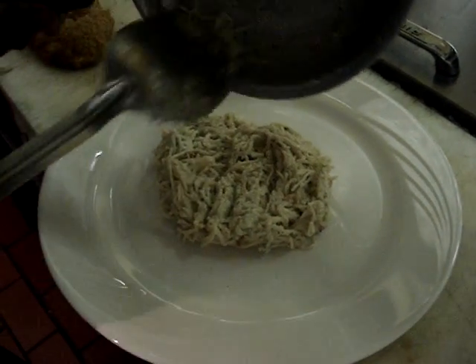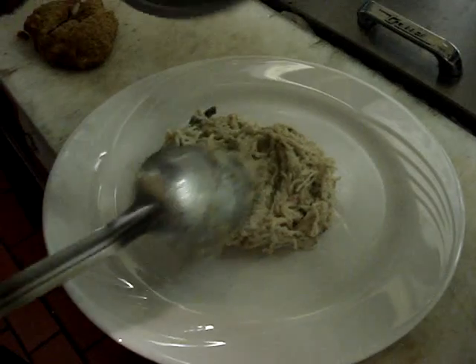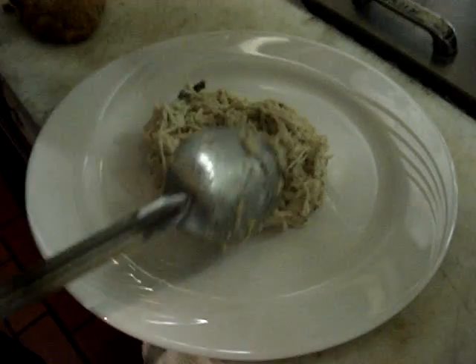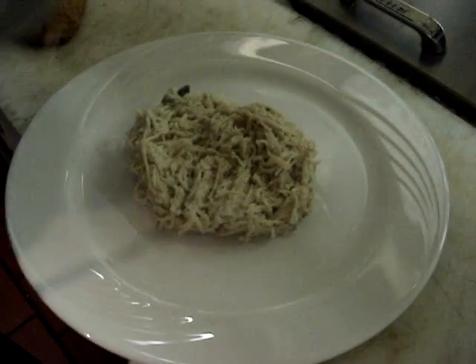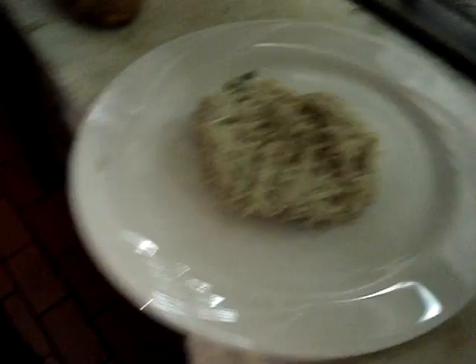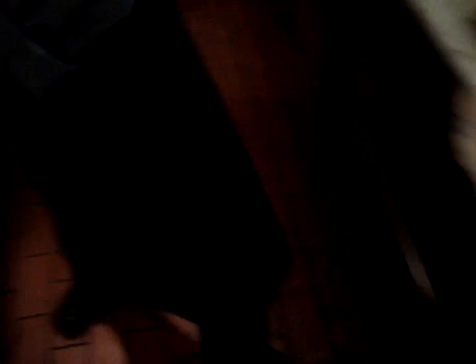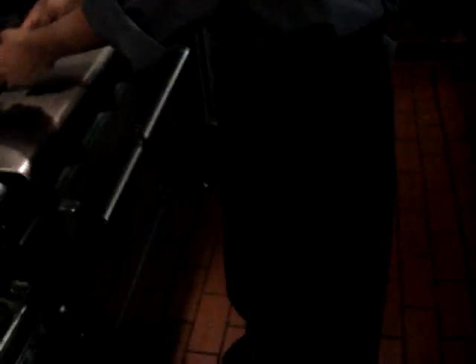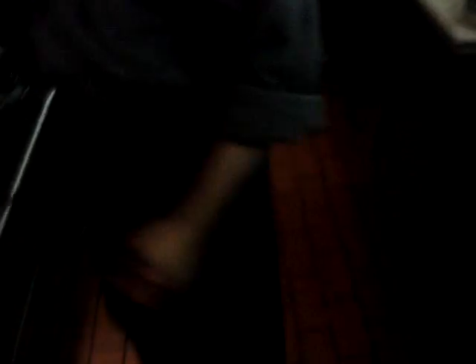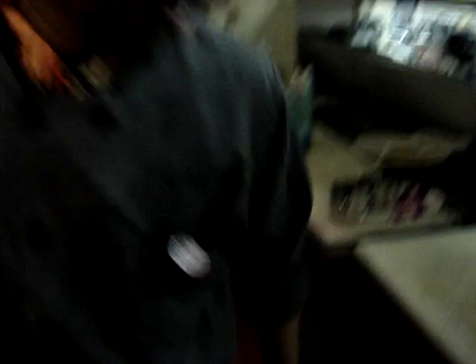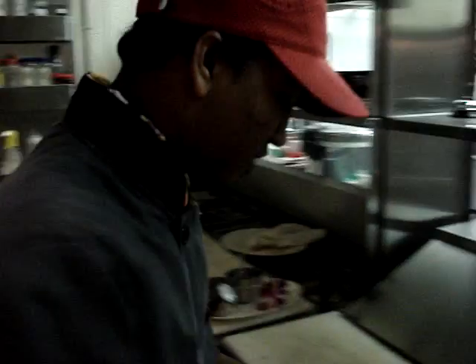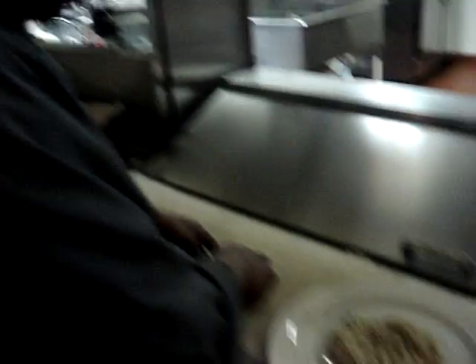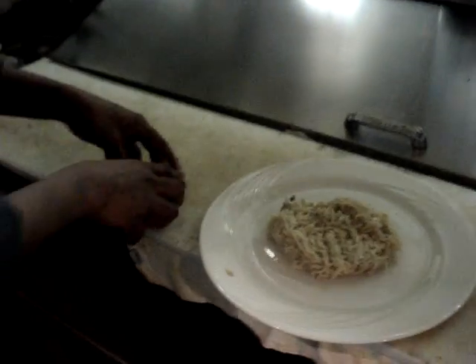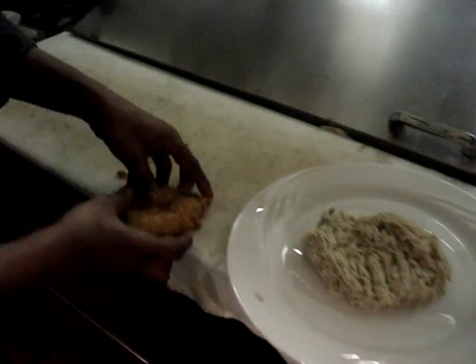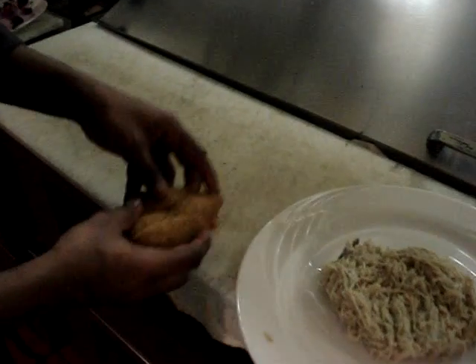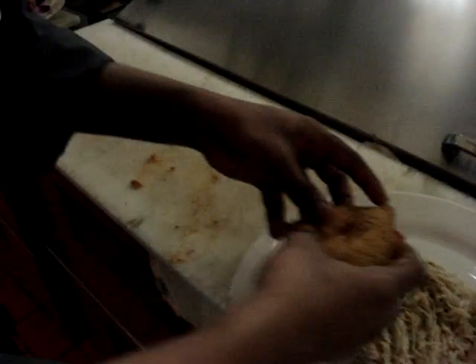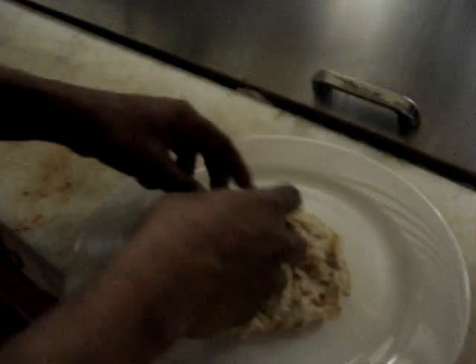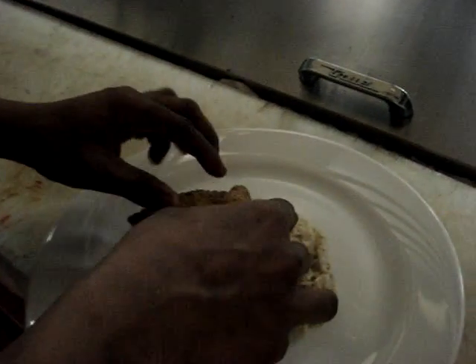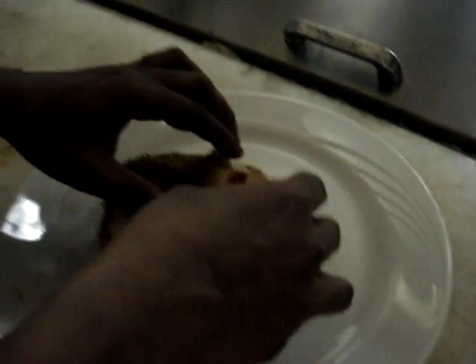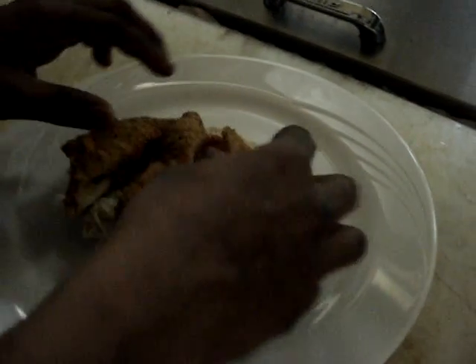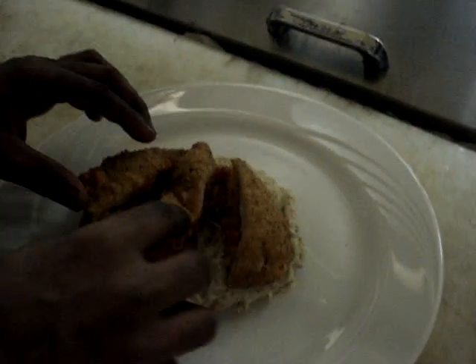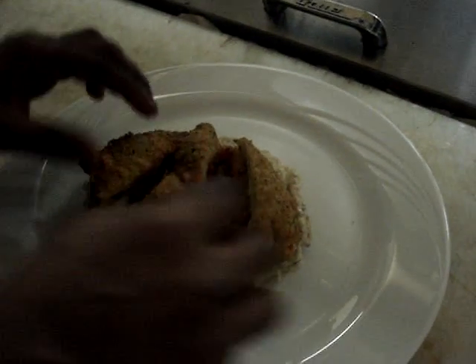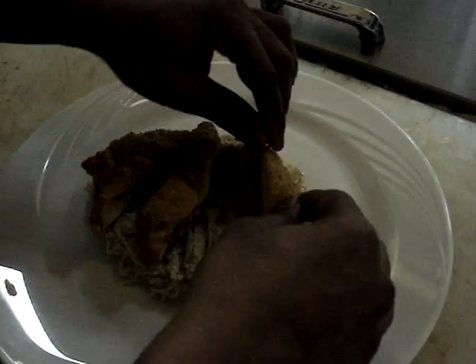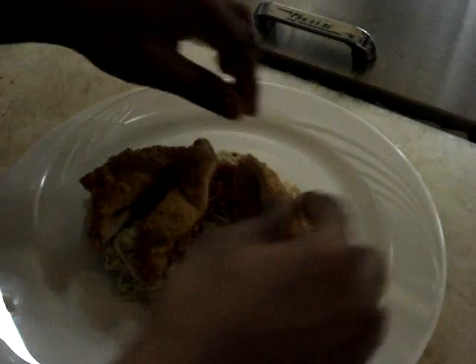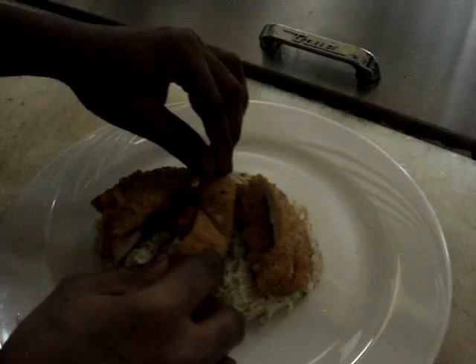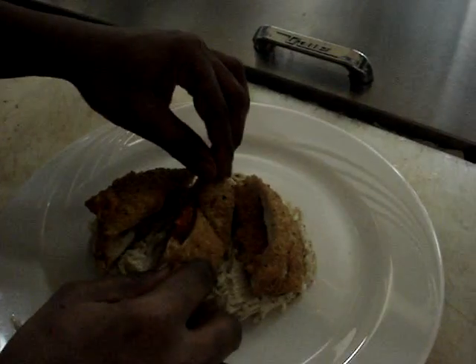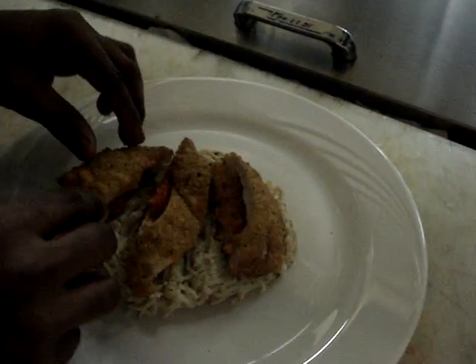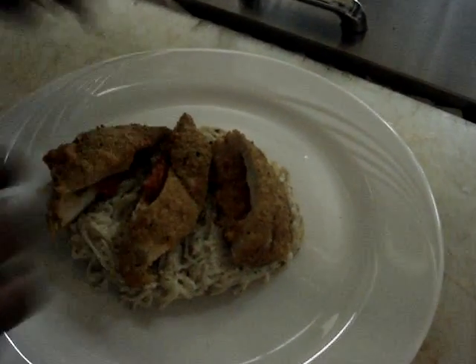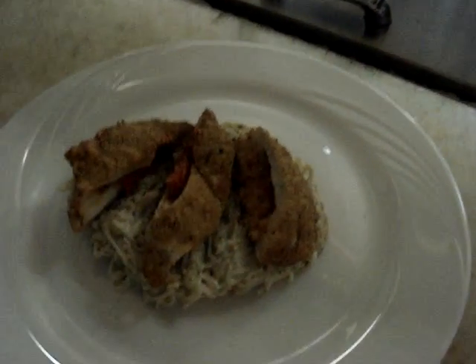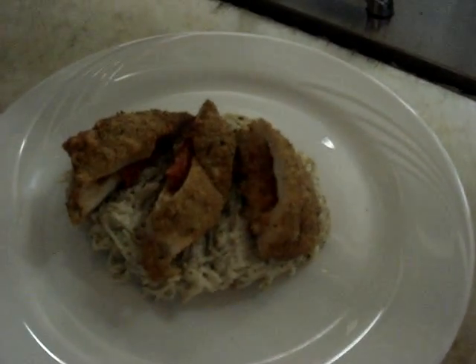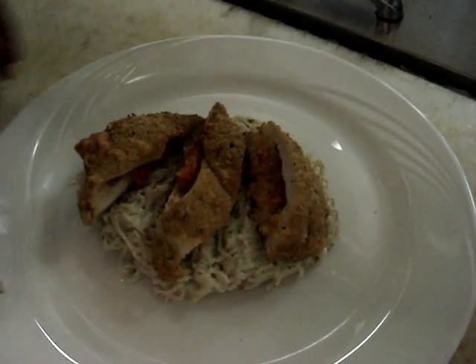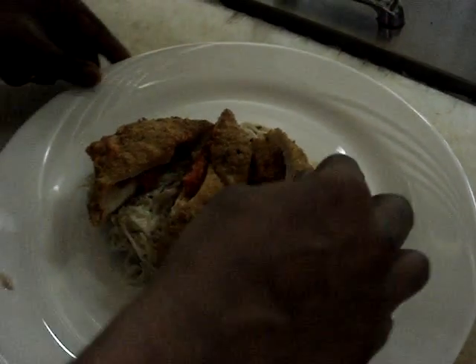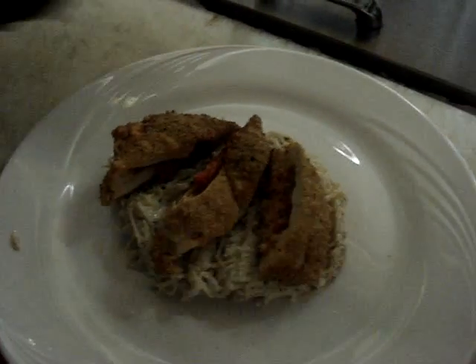I'm lining it exactly in the center of the plate. Then on top of it, I'm going to place three slices of stuffed chicken breast, which is stuffed with feta cheese, roasted pepper, and roasted tomato sauce.